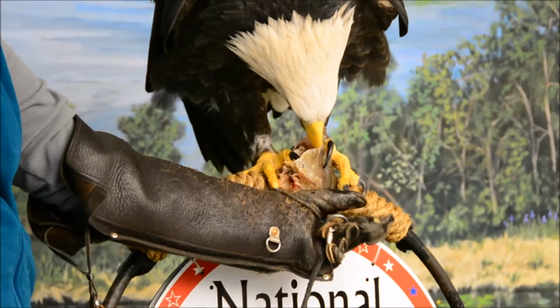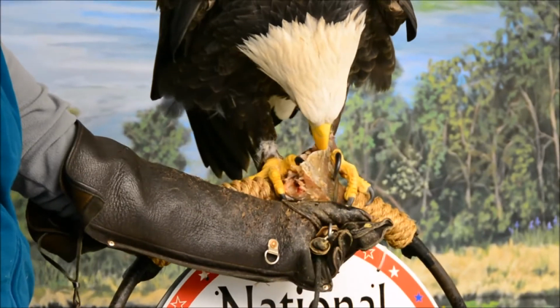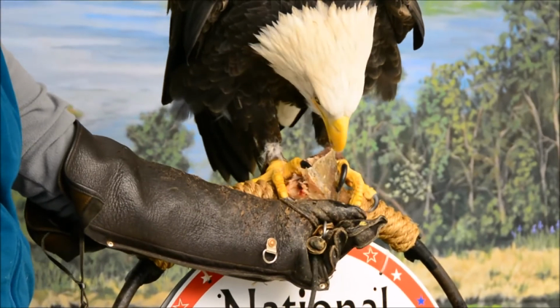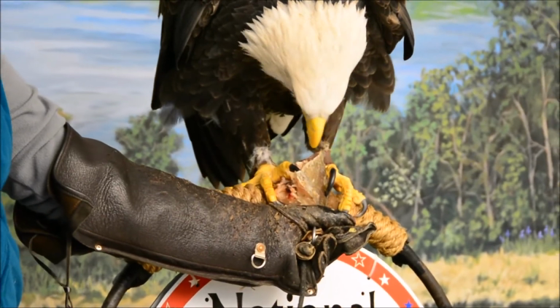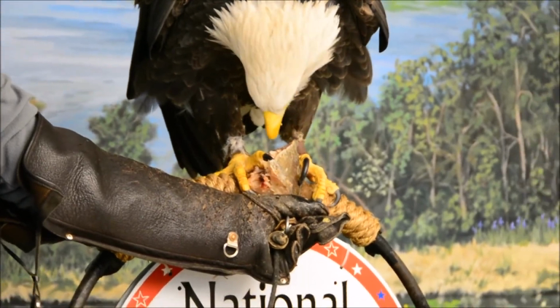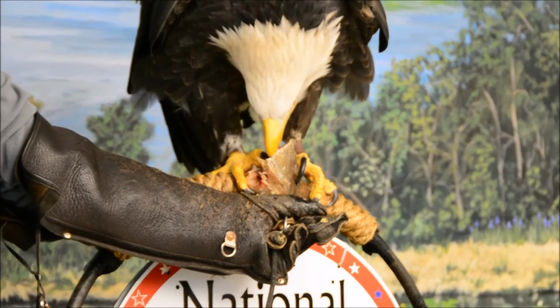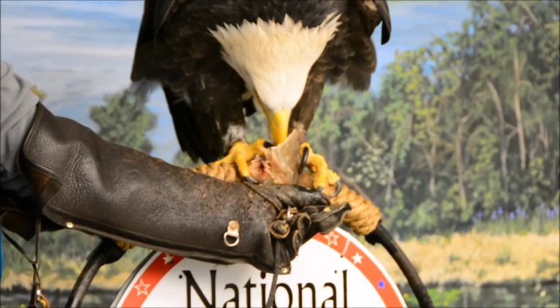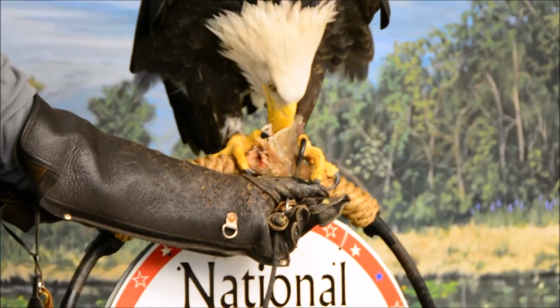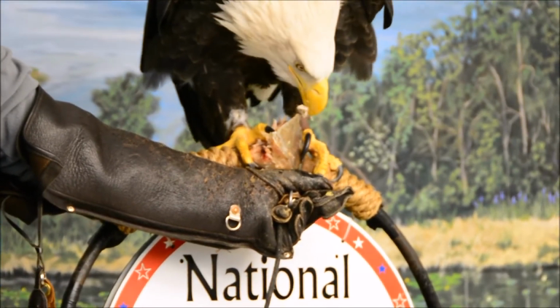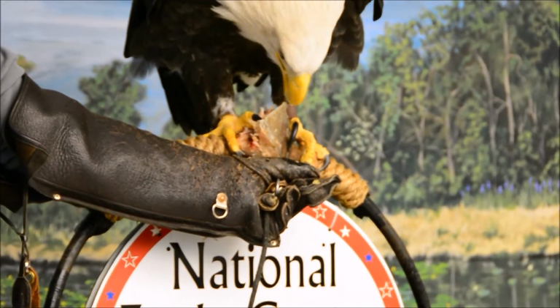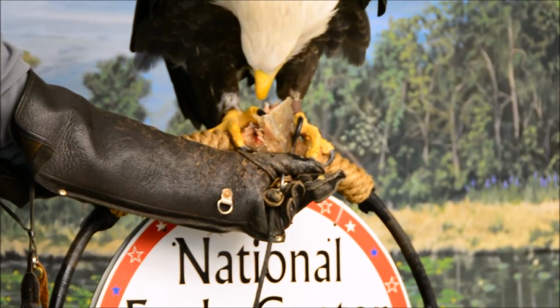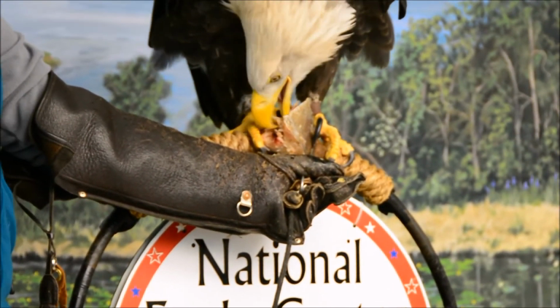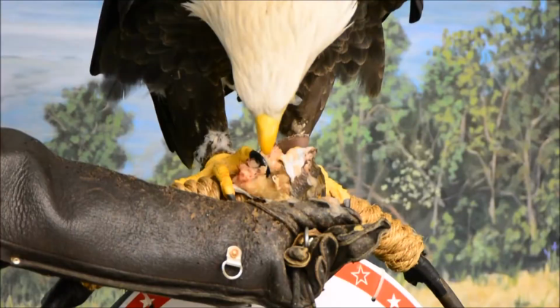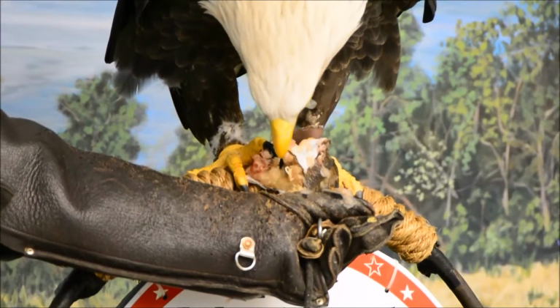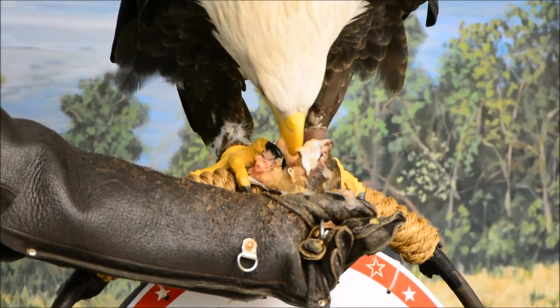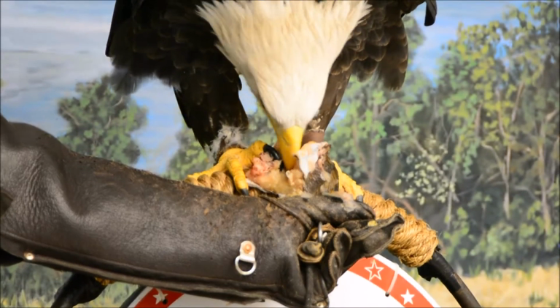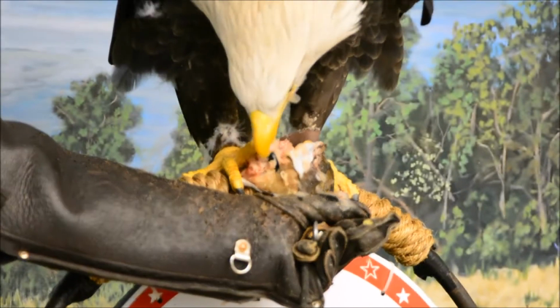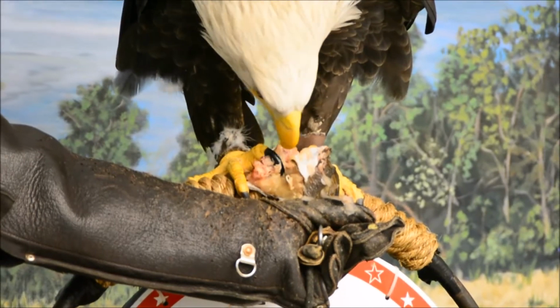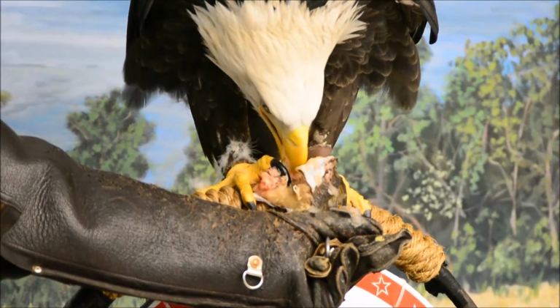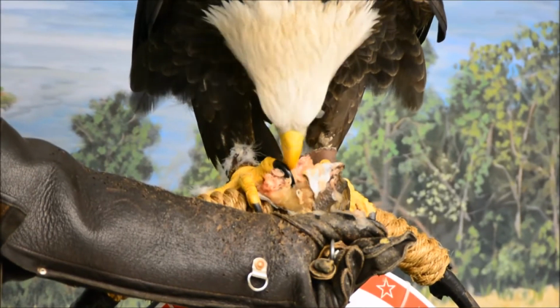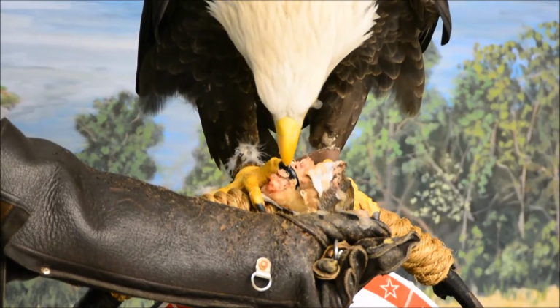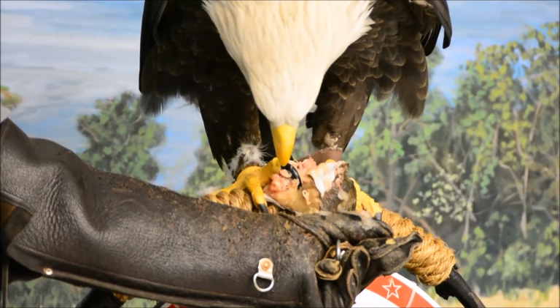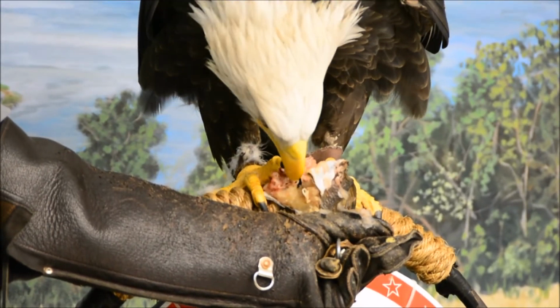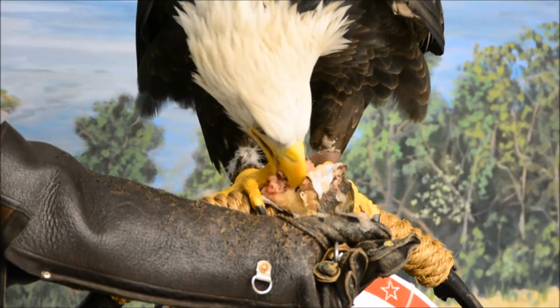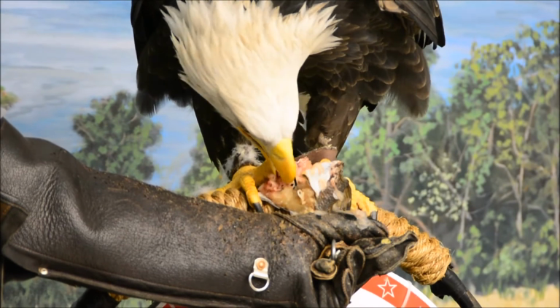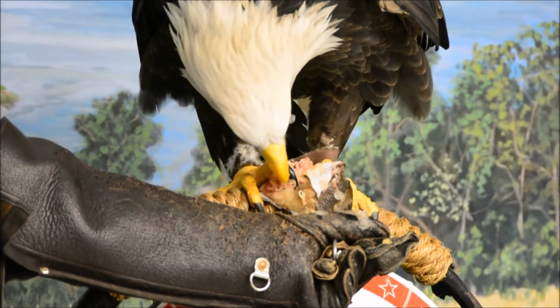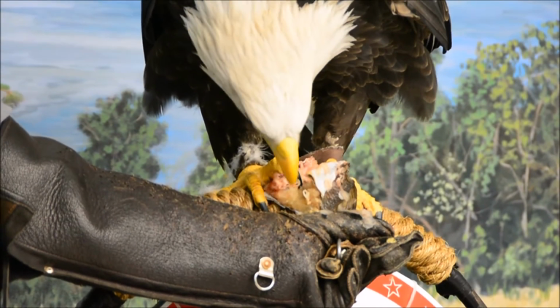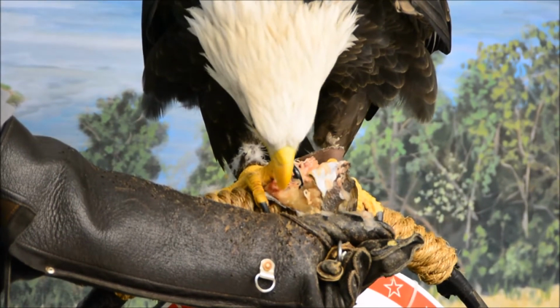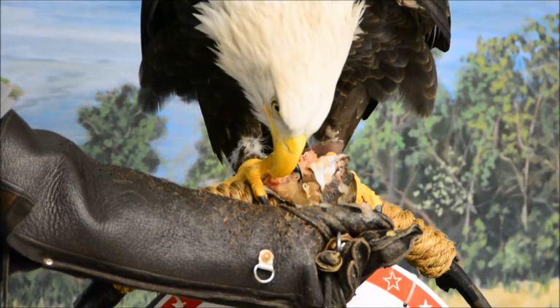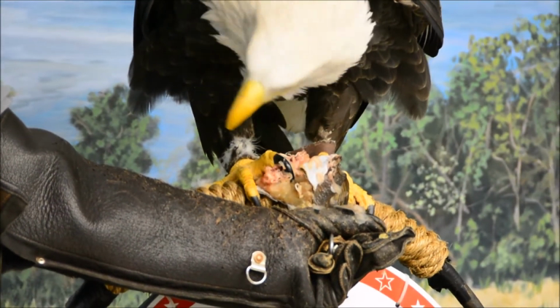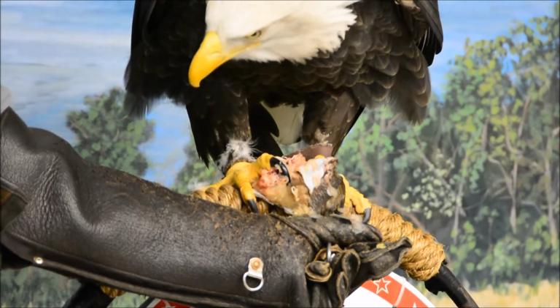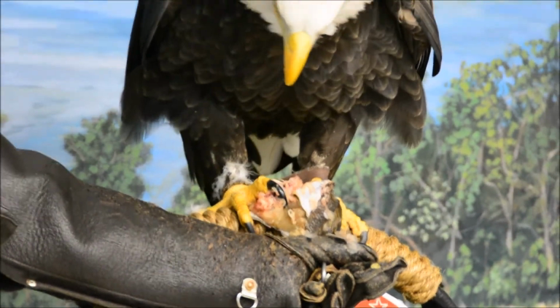Her stomach is actually only about the size of a walnut. They swallow lead and they're going to digest it — so lead is going to be free in the system, which is what we talked about at Columbia before.